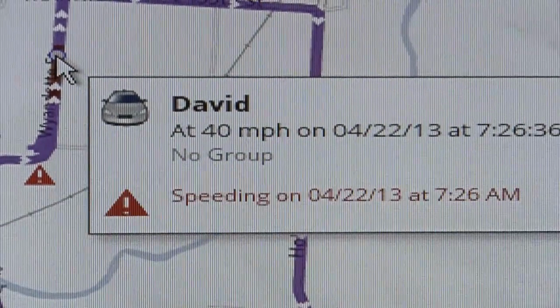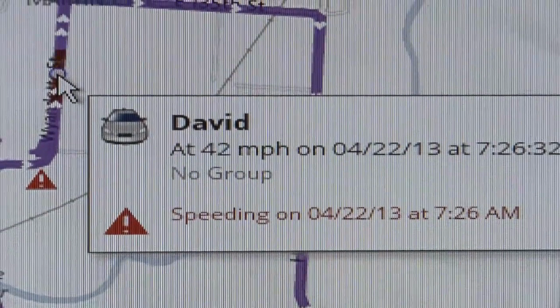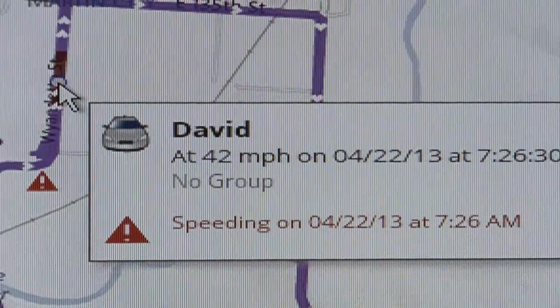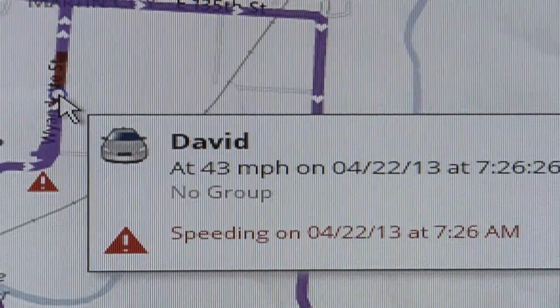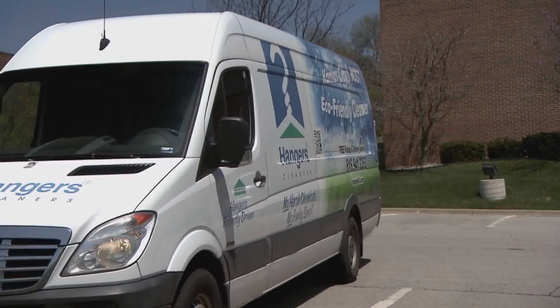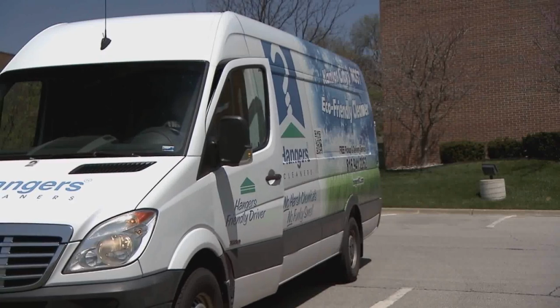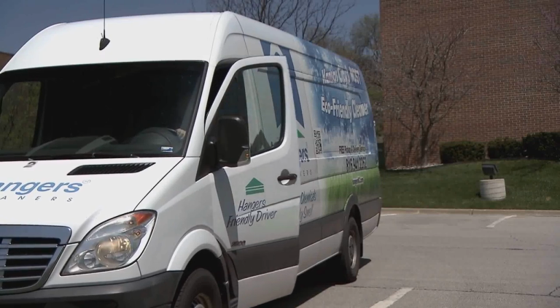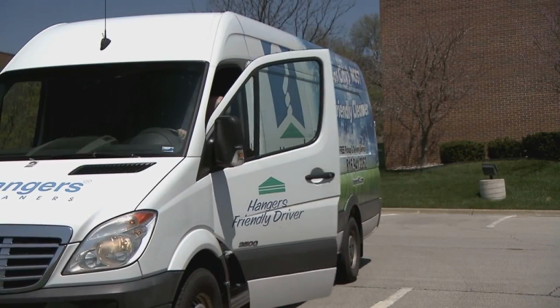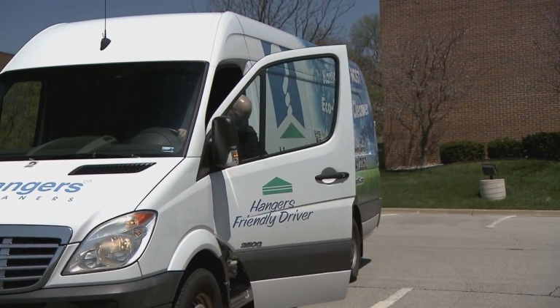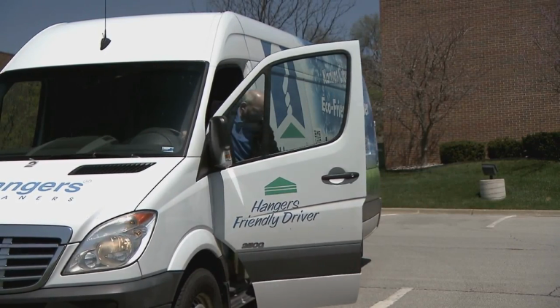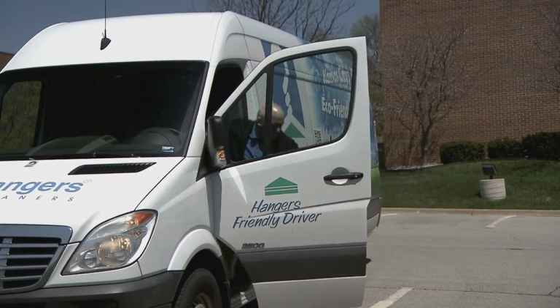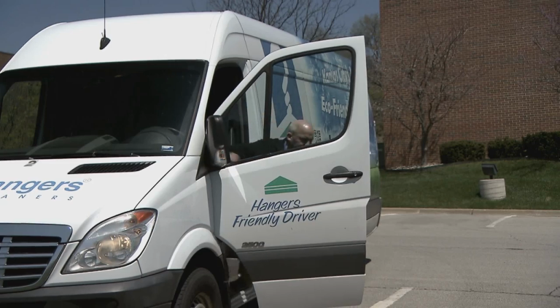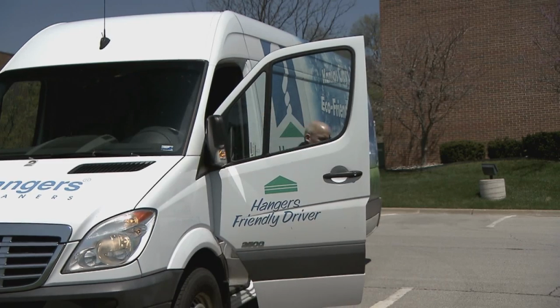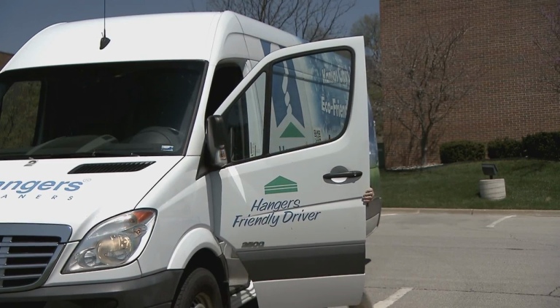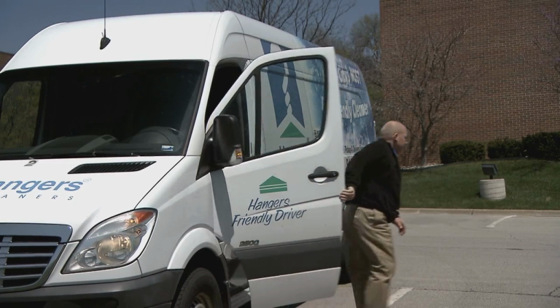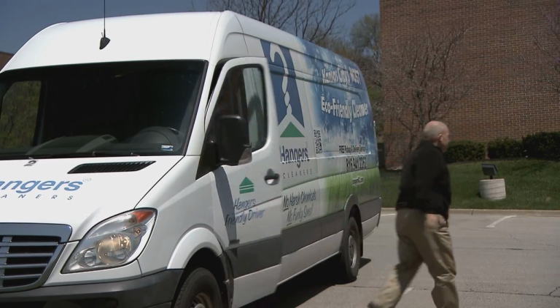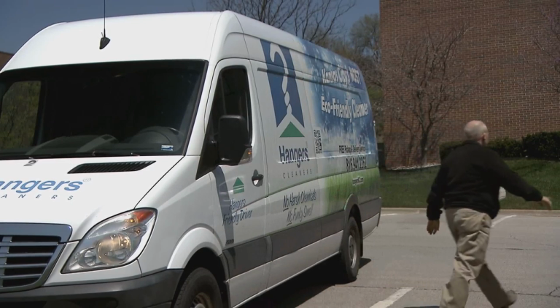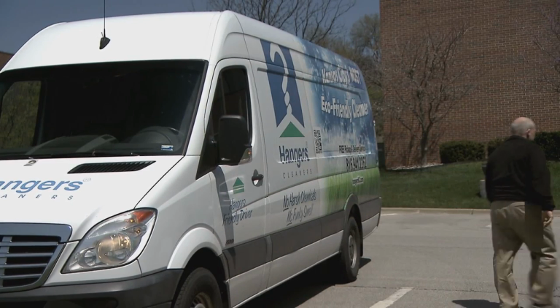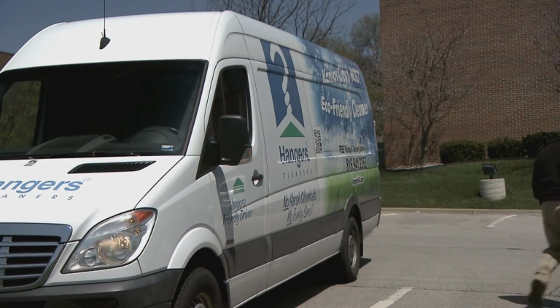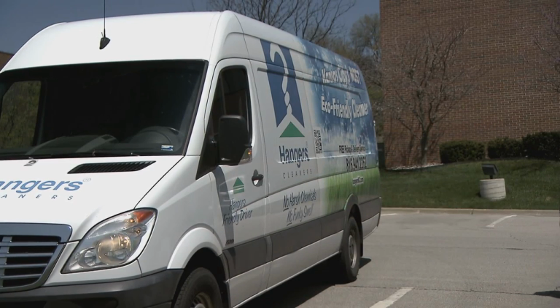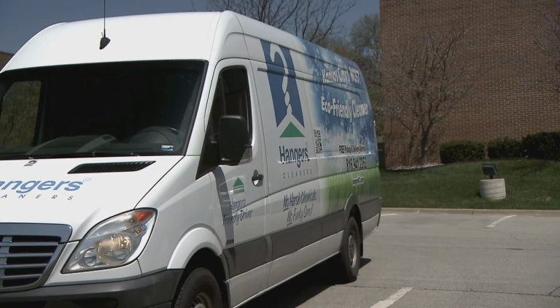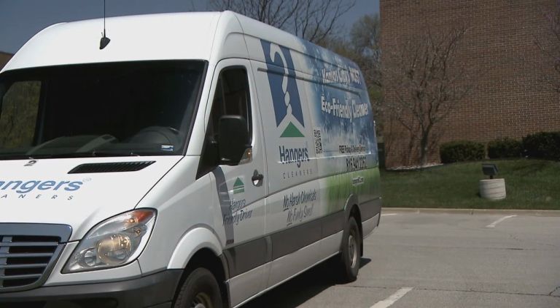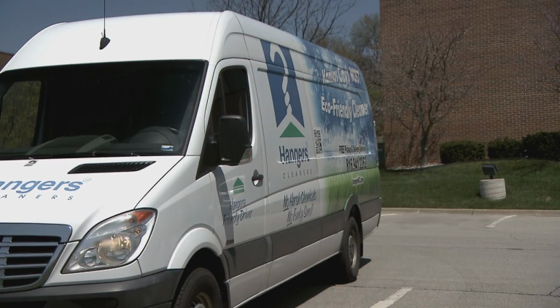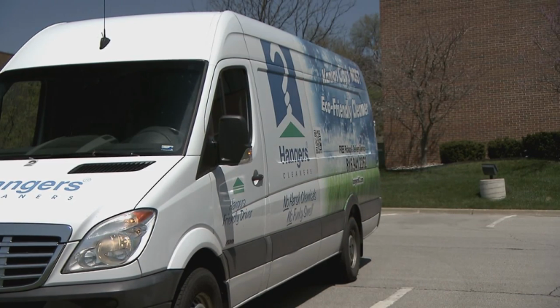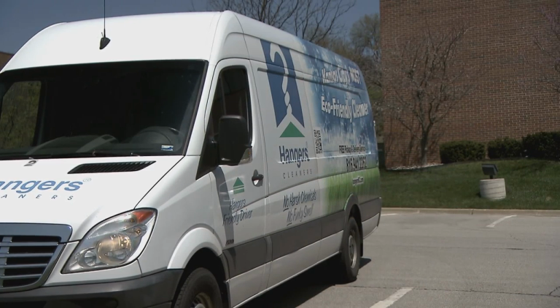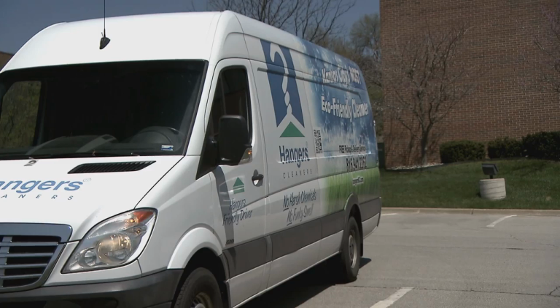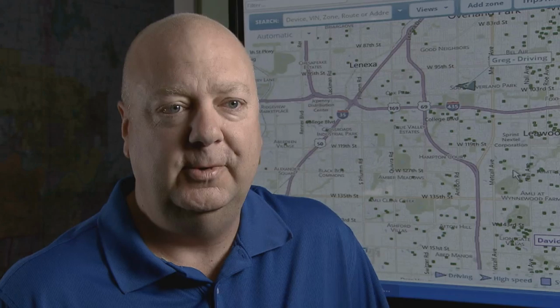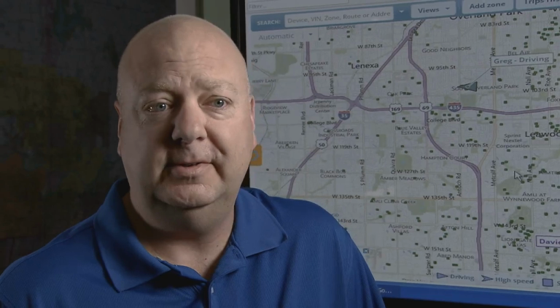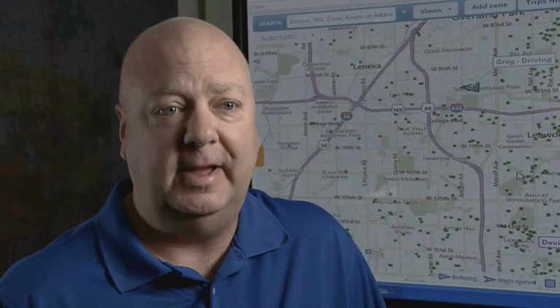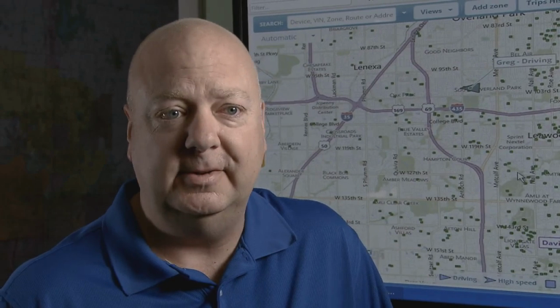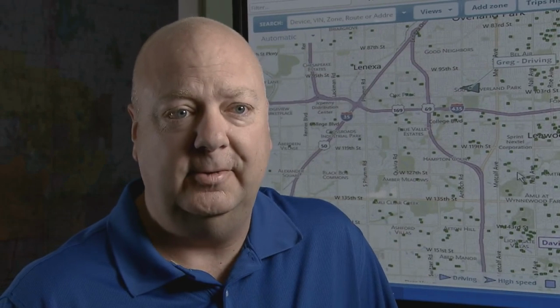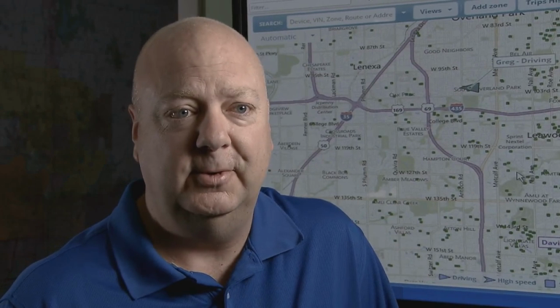But the biggest thing that we noticed was the idling time. They were coming in early, starting their vans to warm them up — 20 minutes on average. Some of them were idling for an hour or more in the morning, which cost us thousands of dollars in fuel.